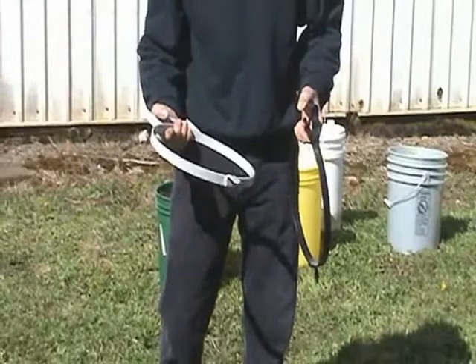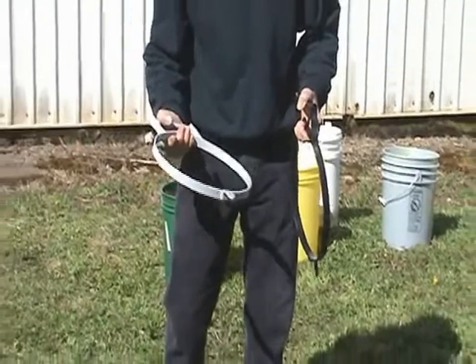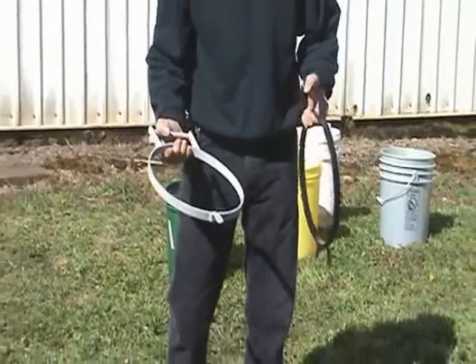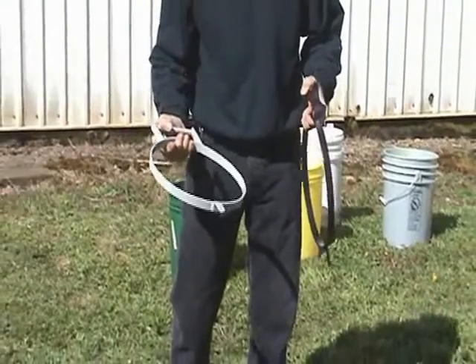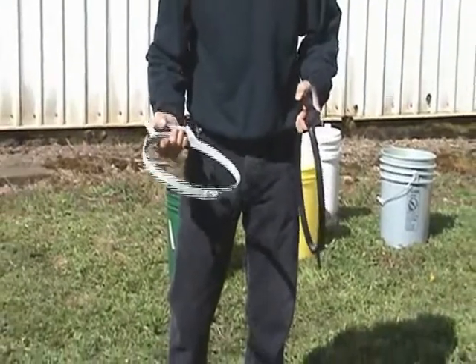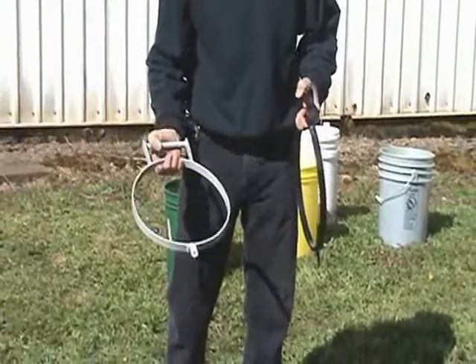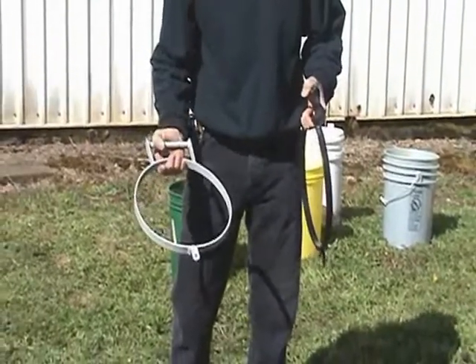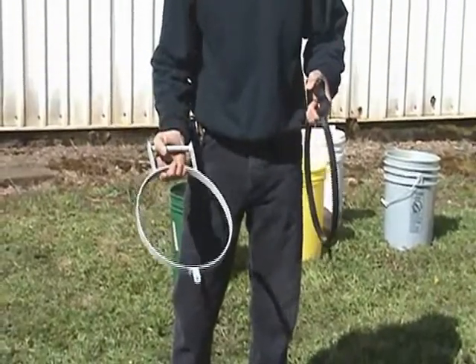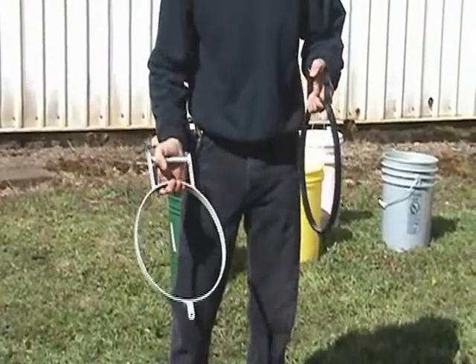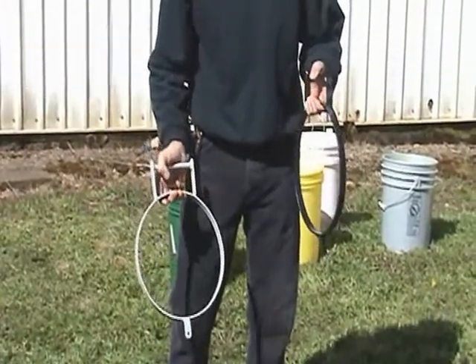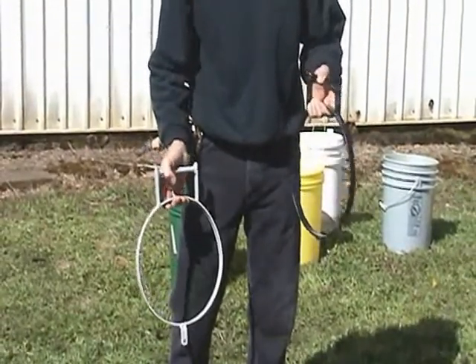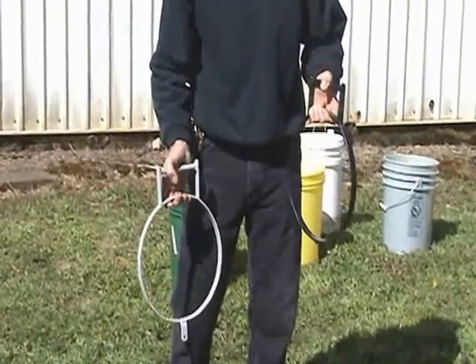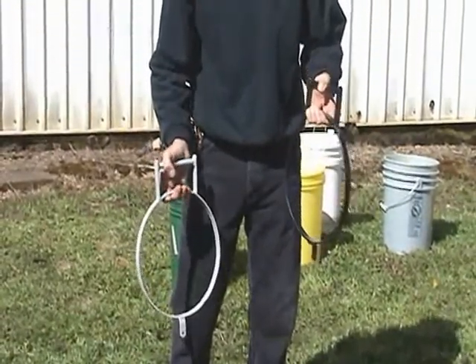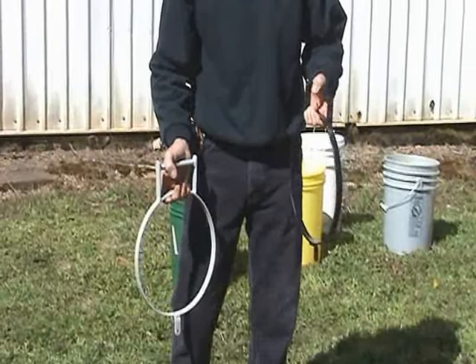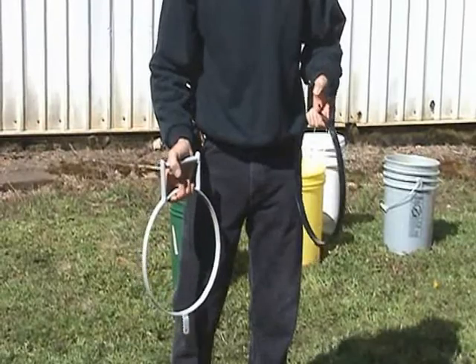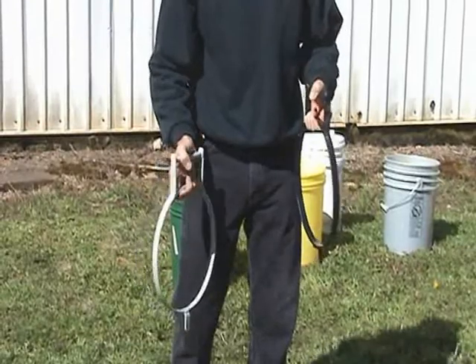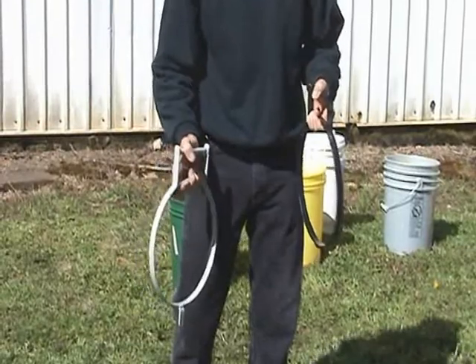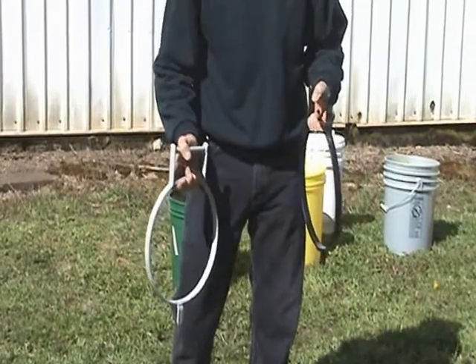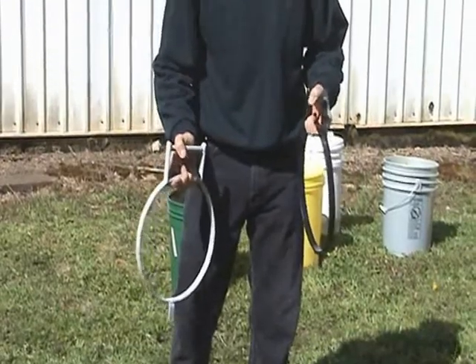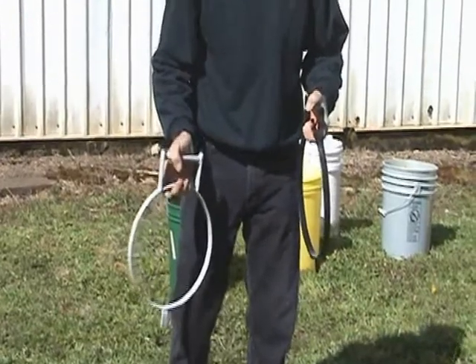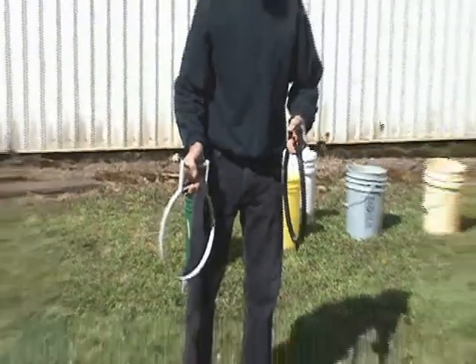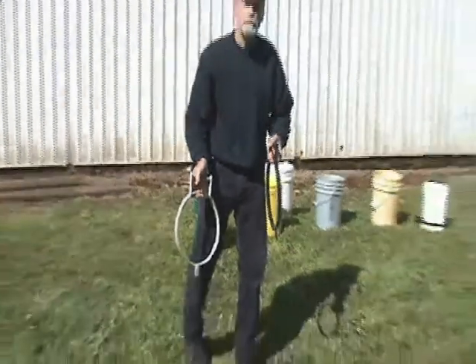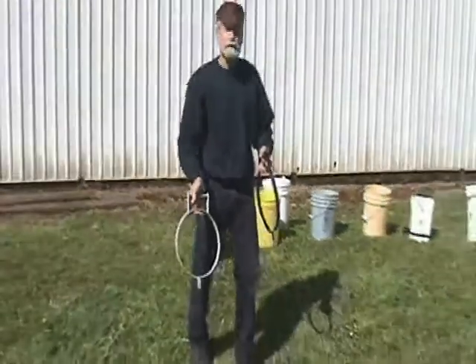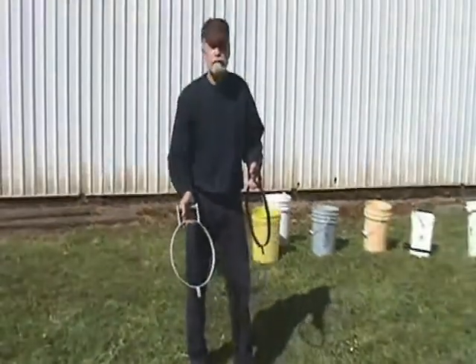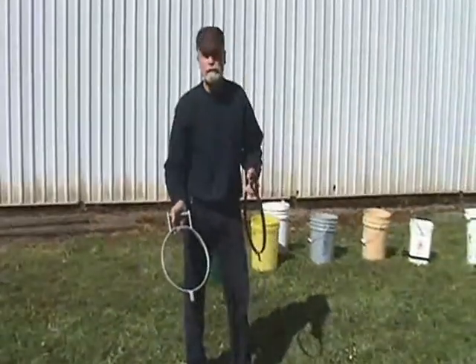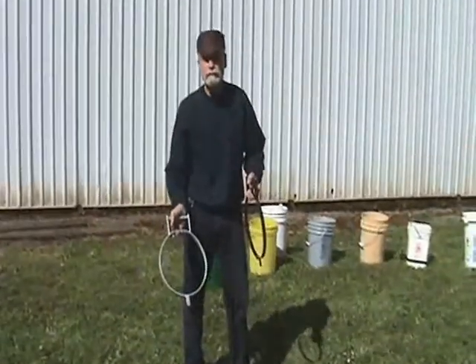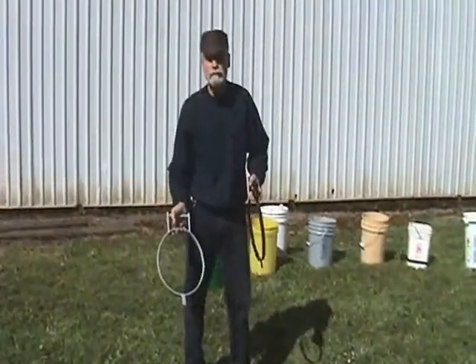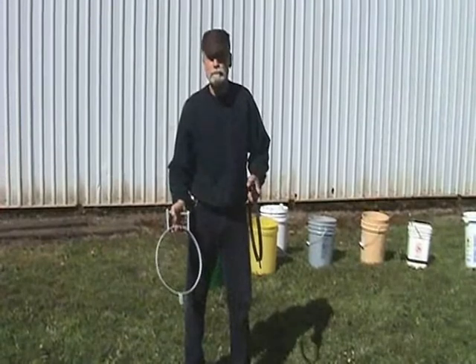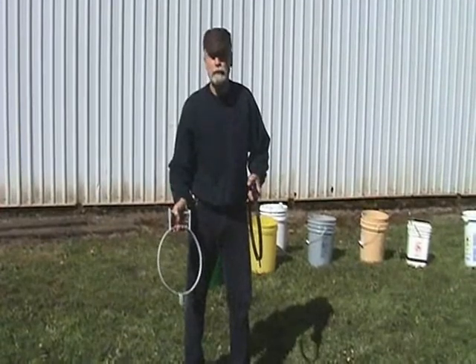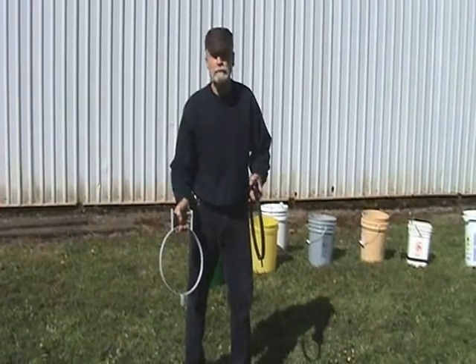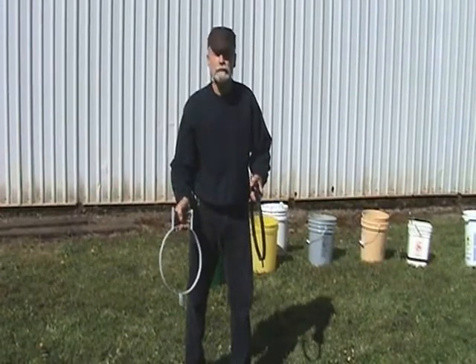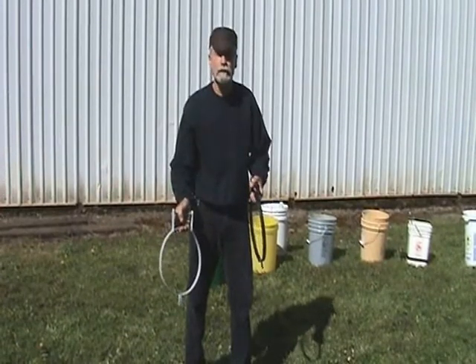I make these in gray for the small, black is for the large, and then I make a square one. I'll demonstrate how fast it takes from putting it on the bucket to pouring.